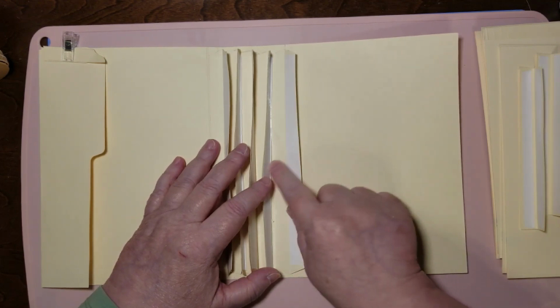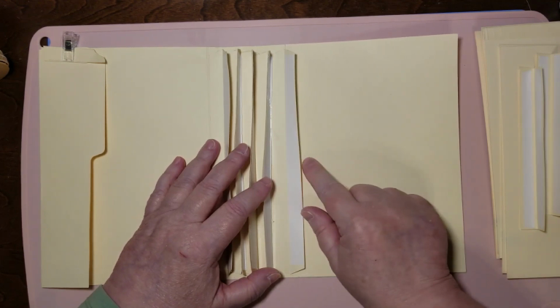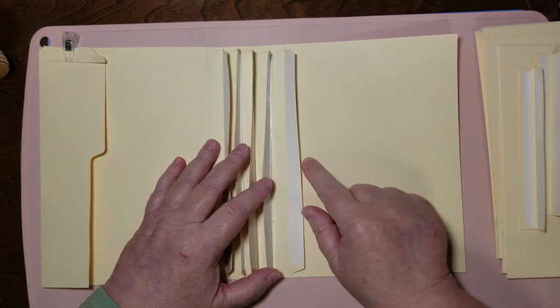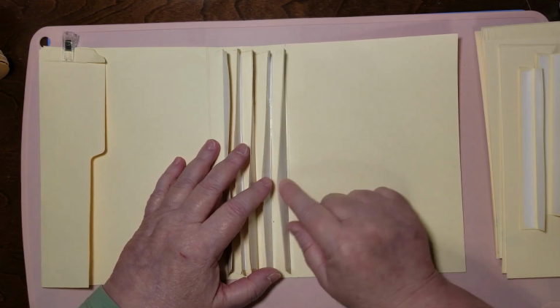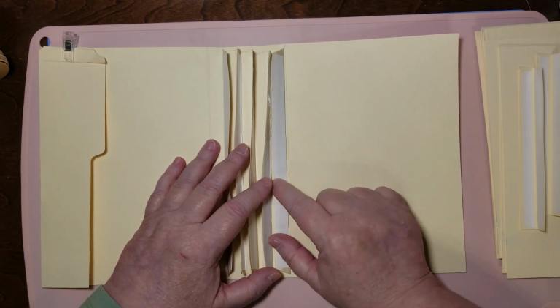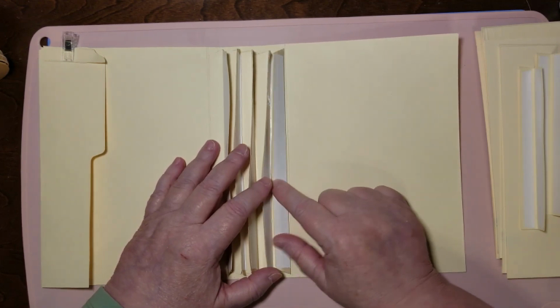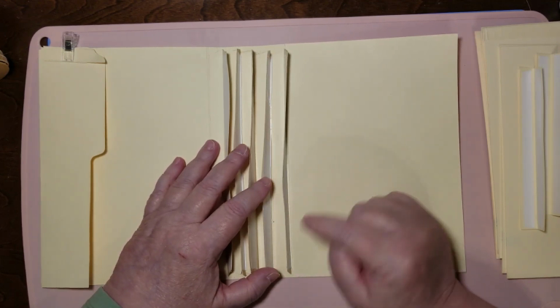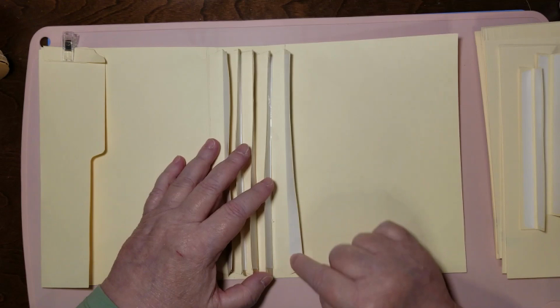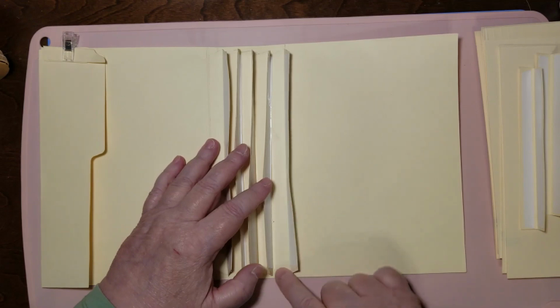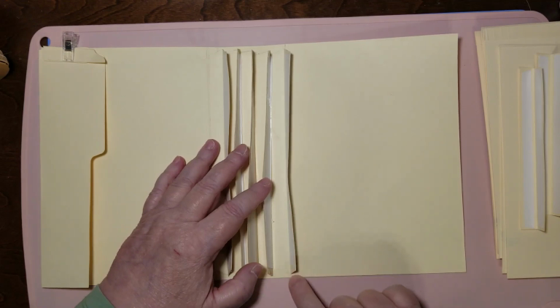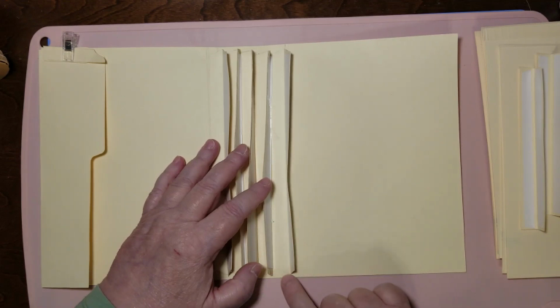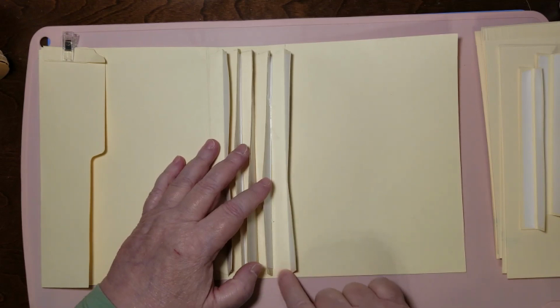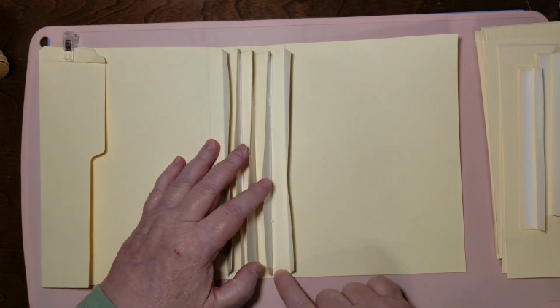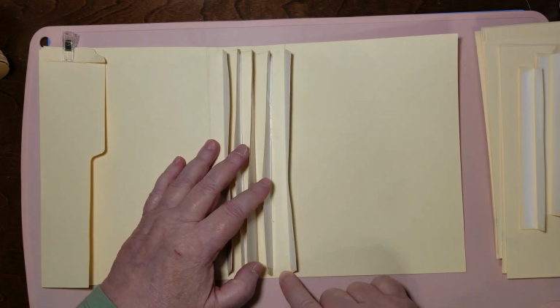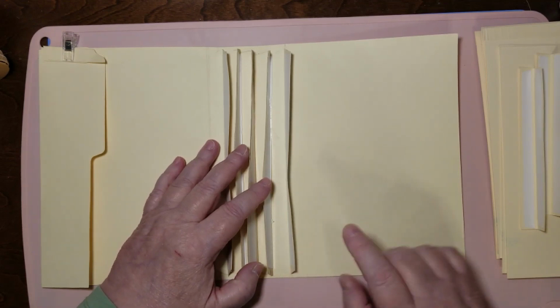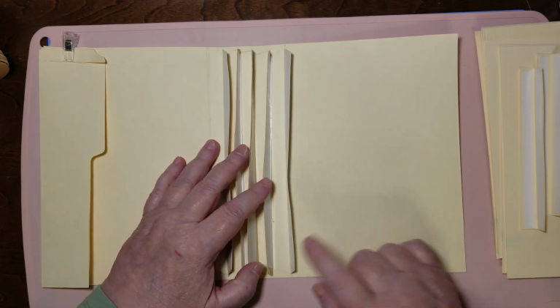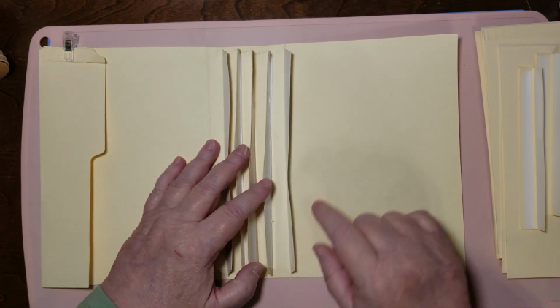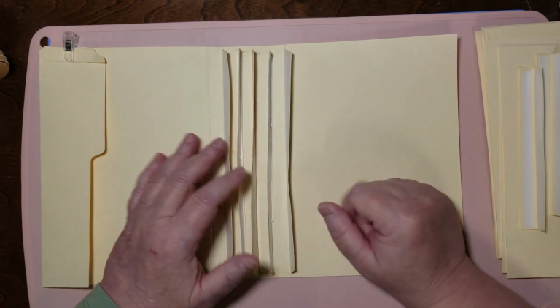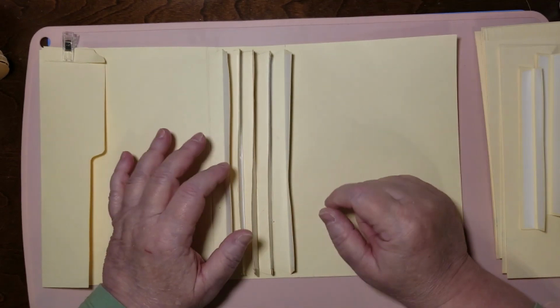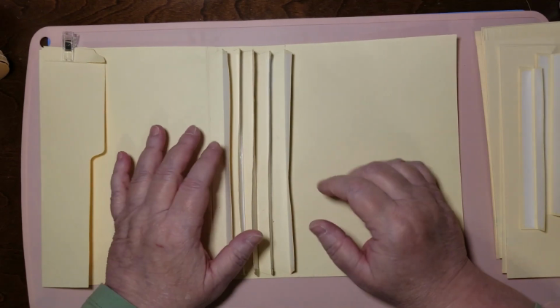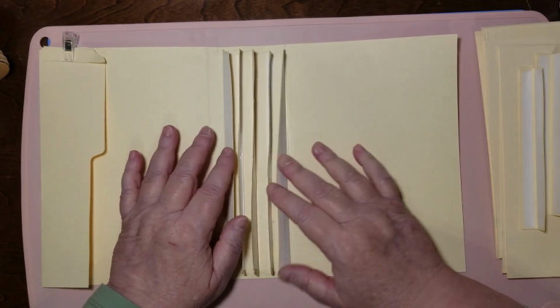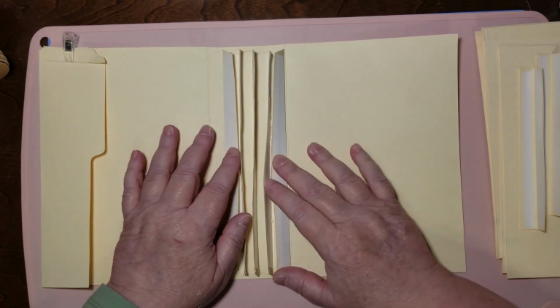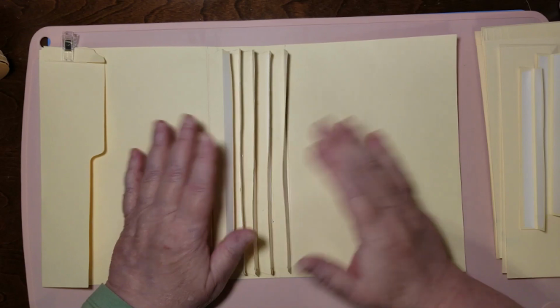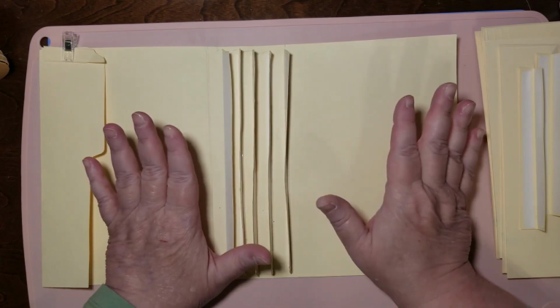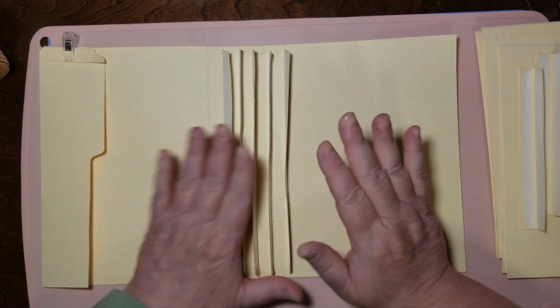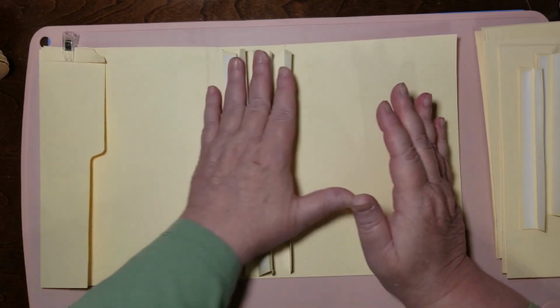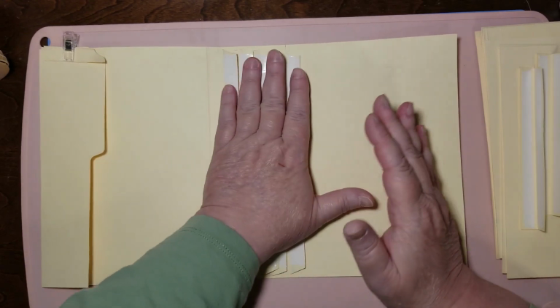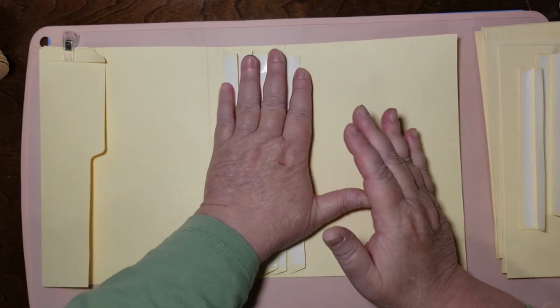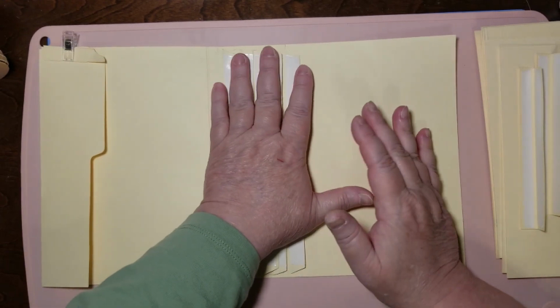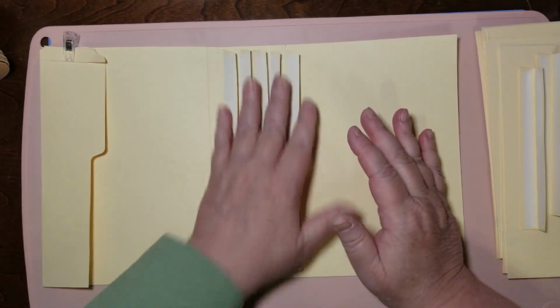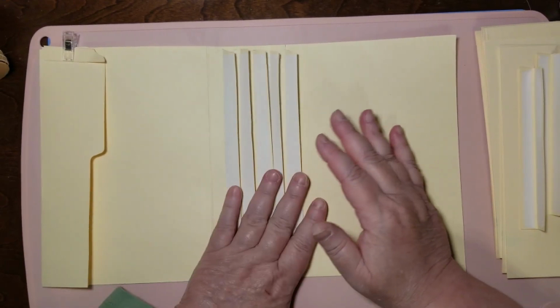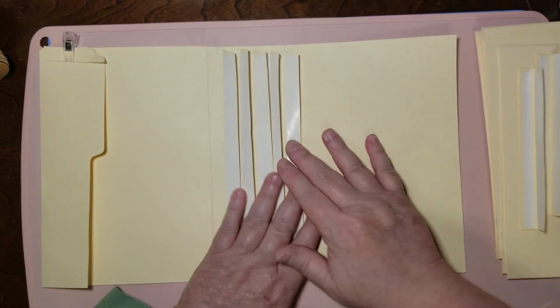These hinges are just super simple — eight inches long, one inch wide, folded in half, and I took a little bit of an angle off down here because I'm going to be putting big pockets on.